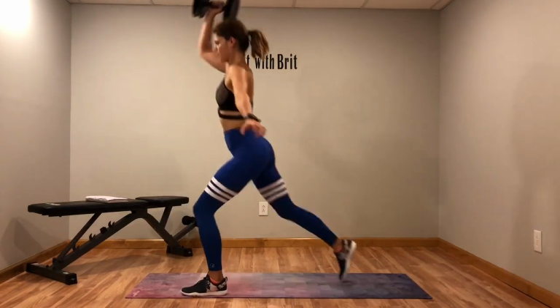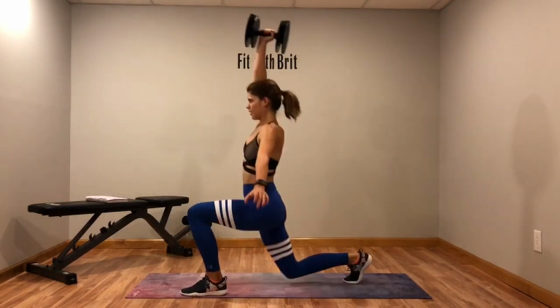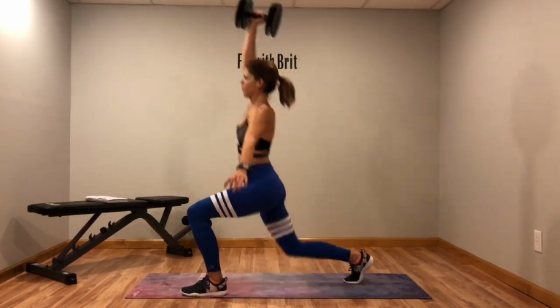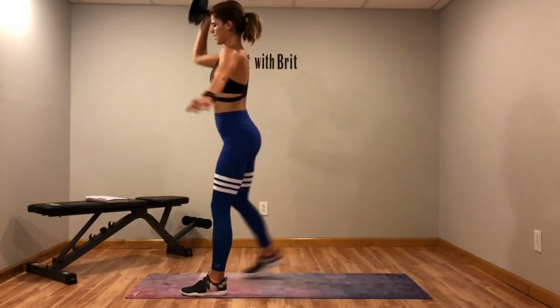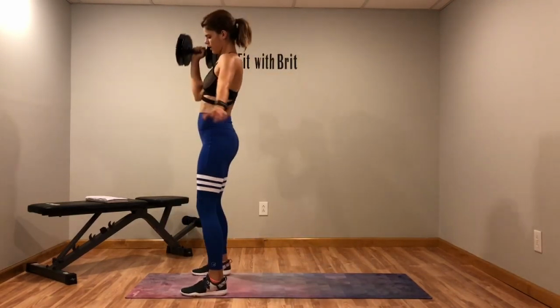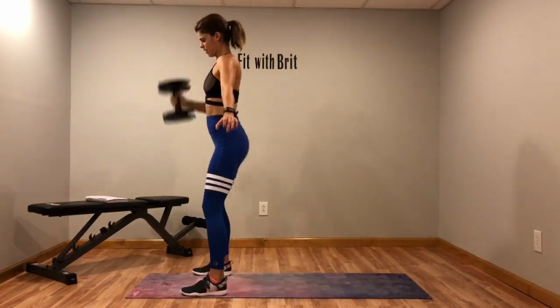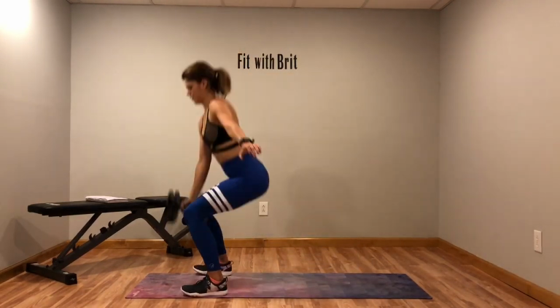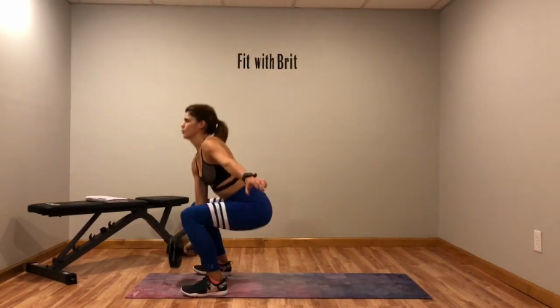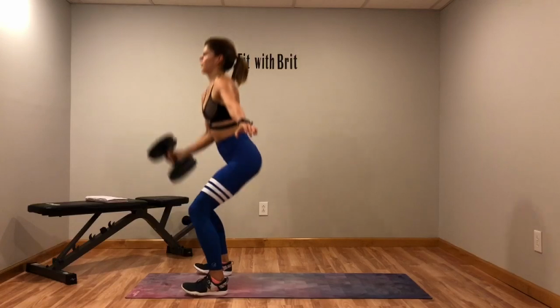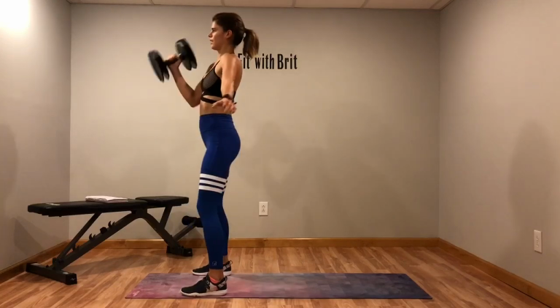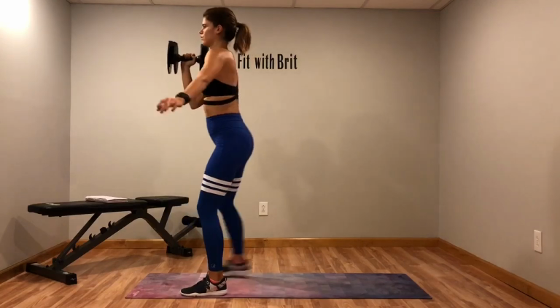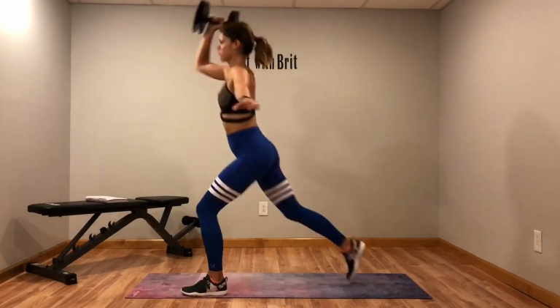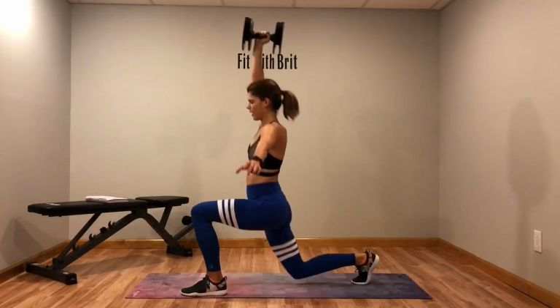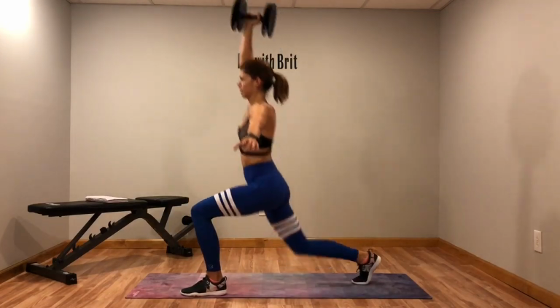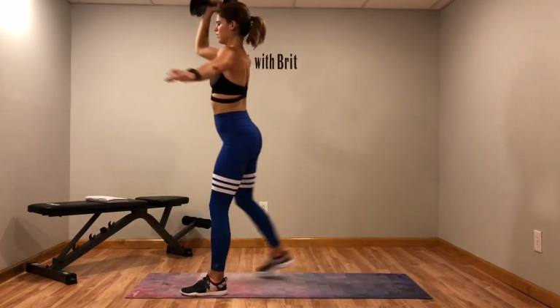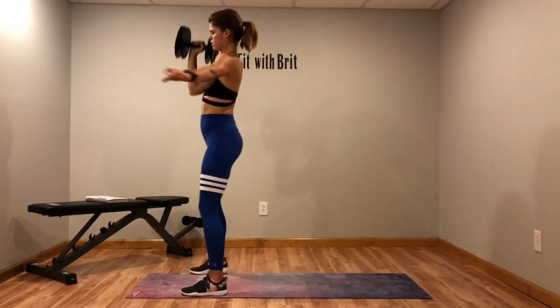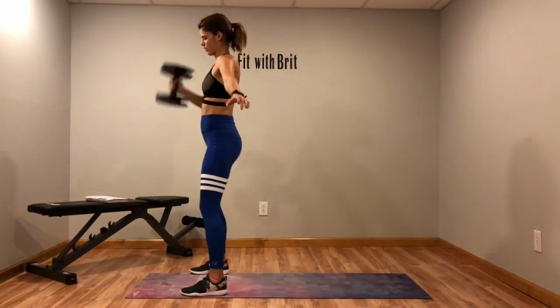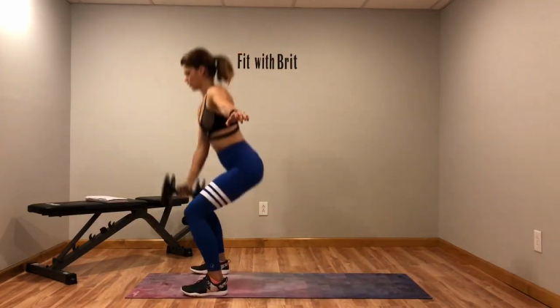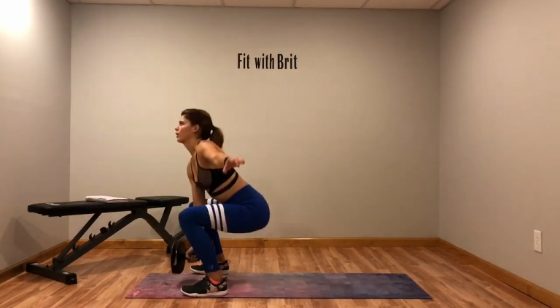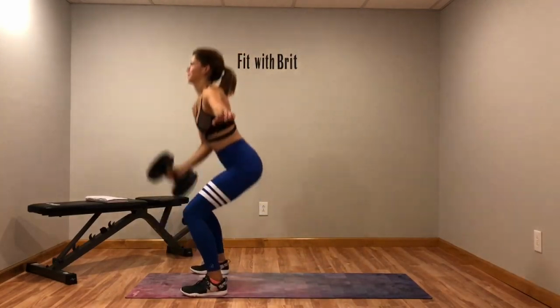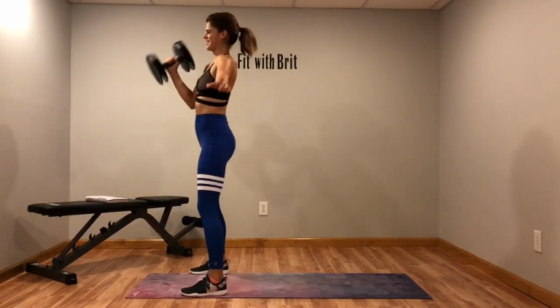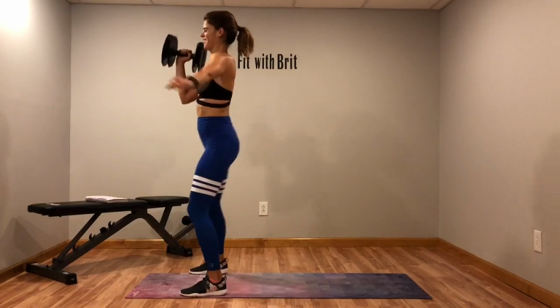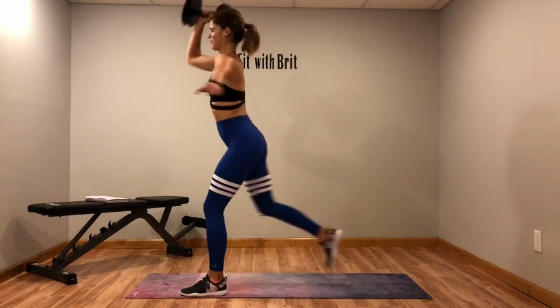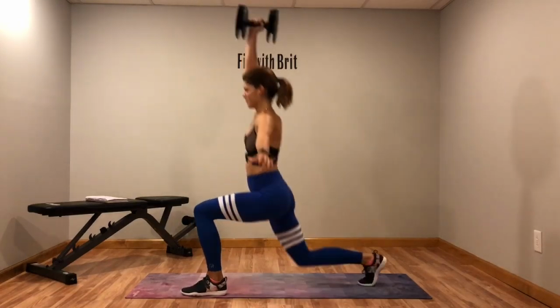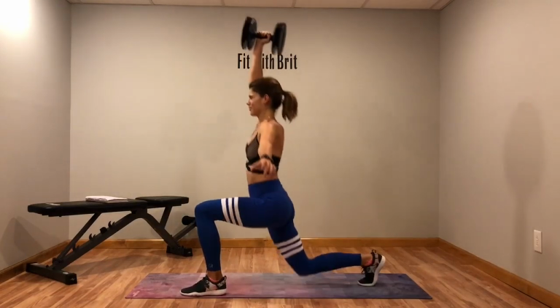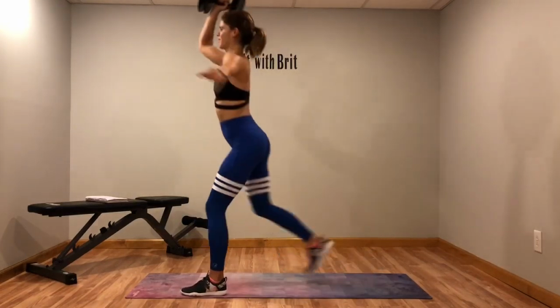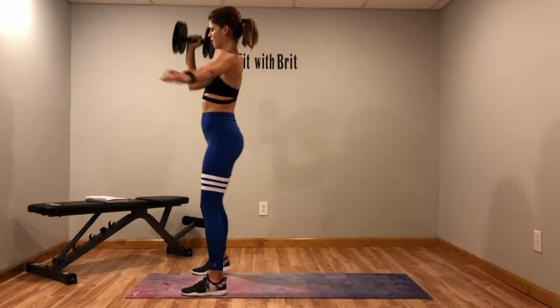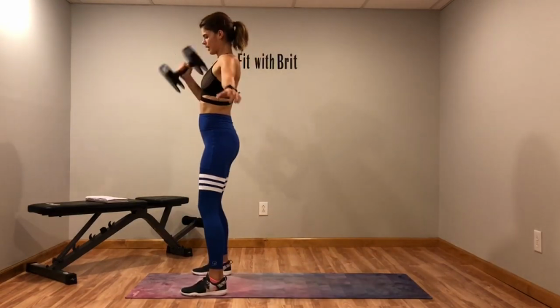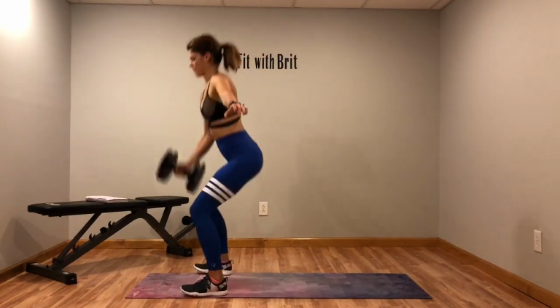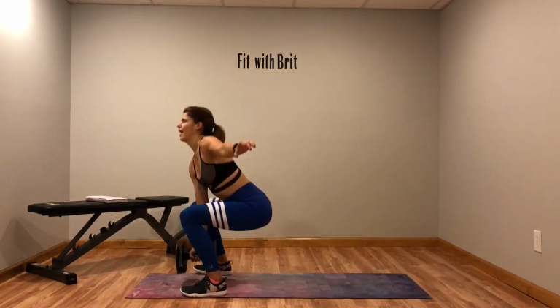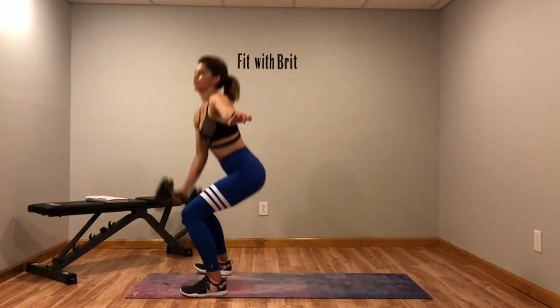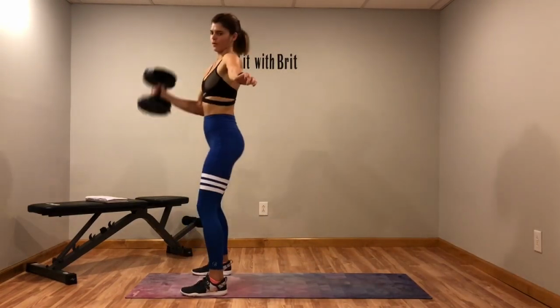Keep that core tight. Put your weight in your heels for that squat. Don't let your knees come over your toes — keep them behind your toes.